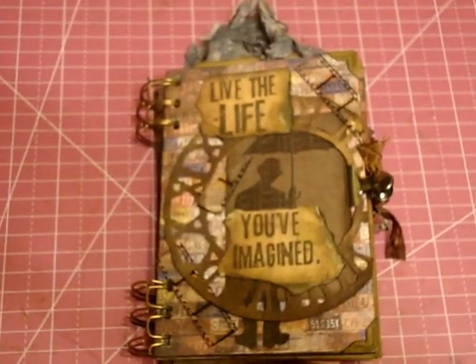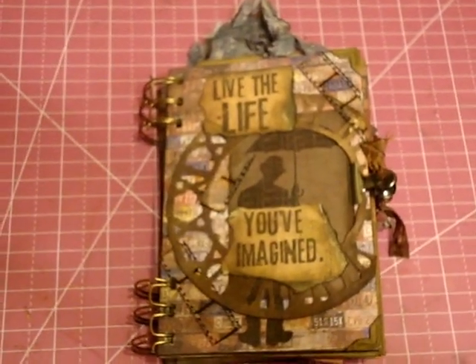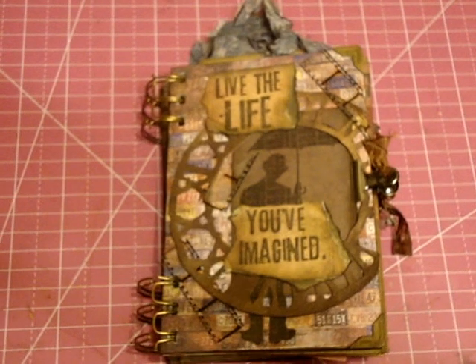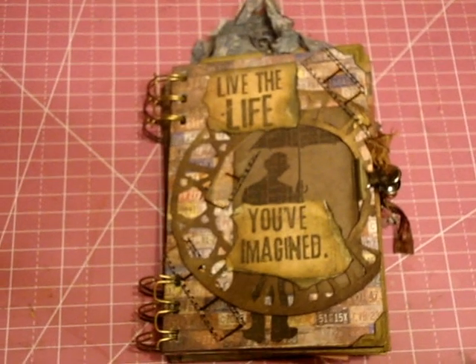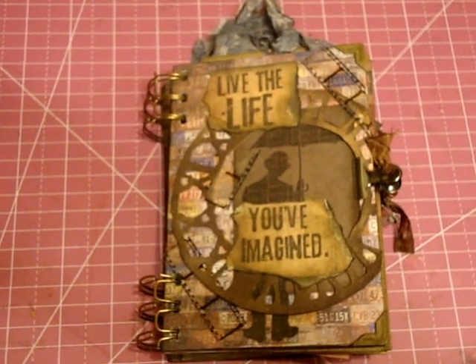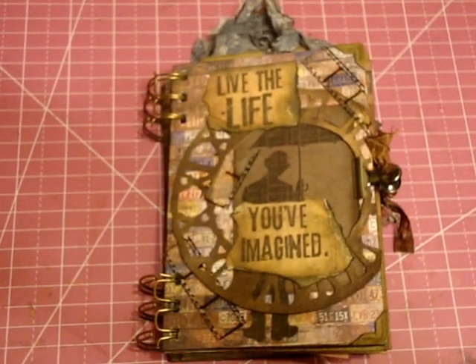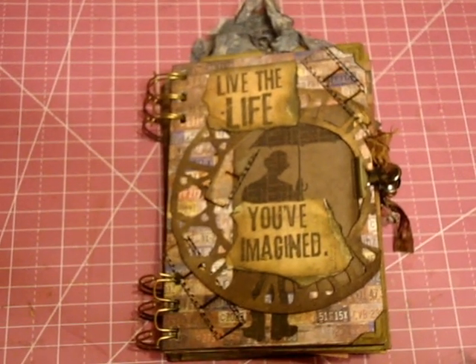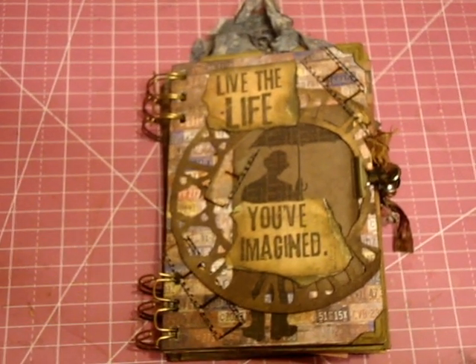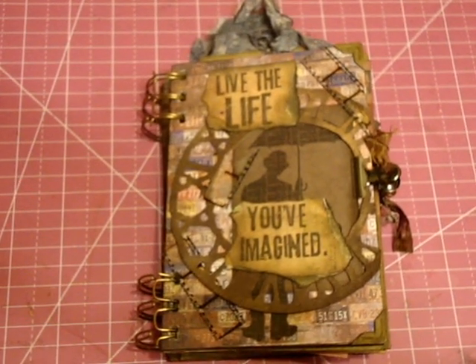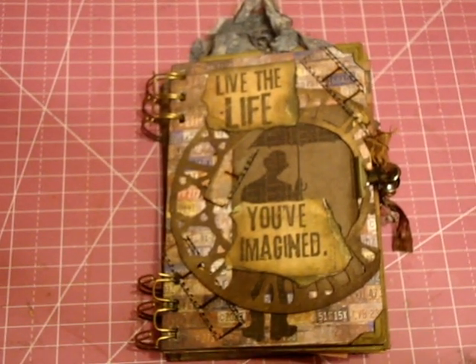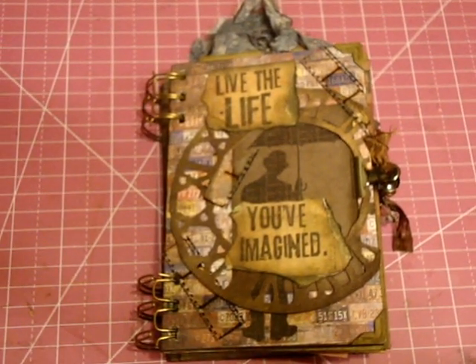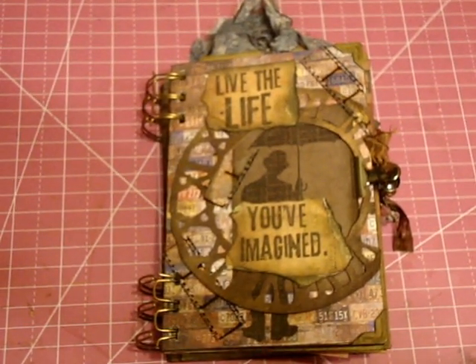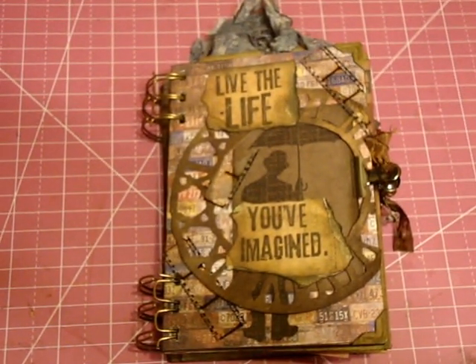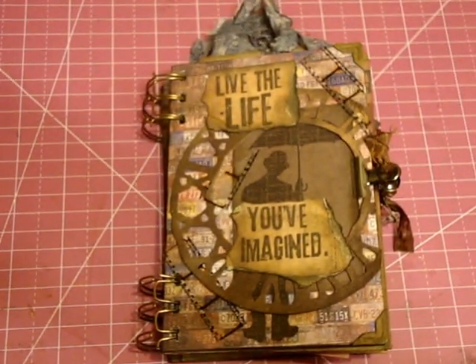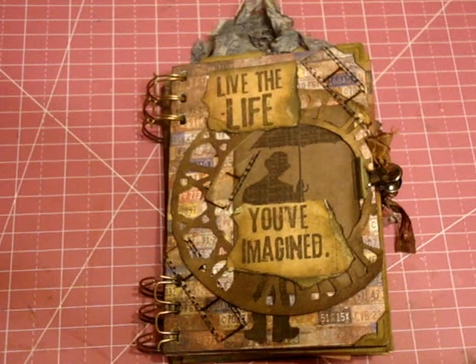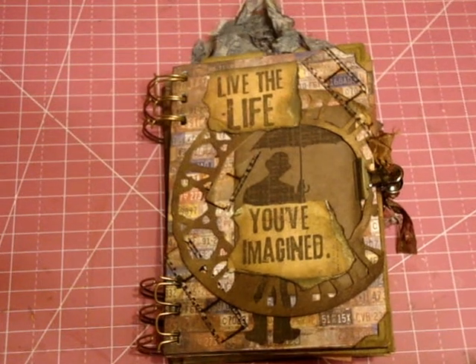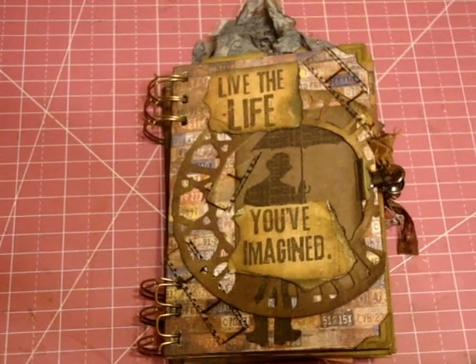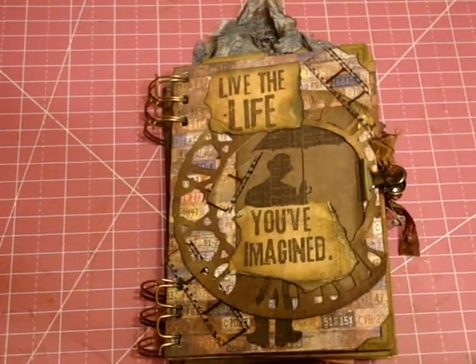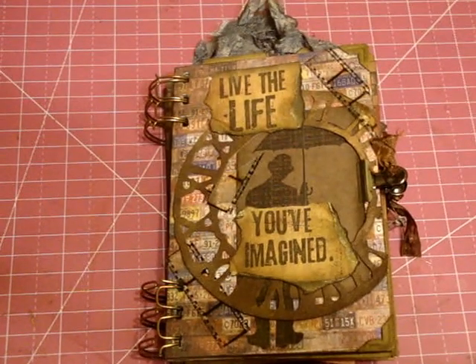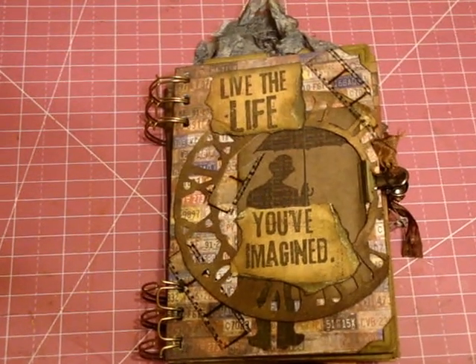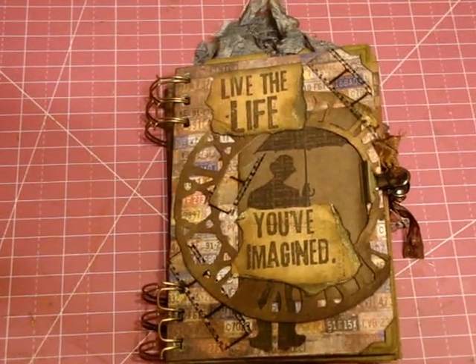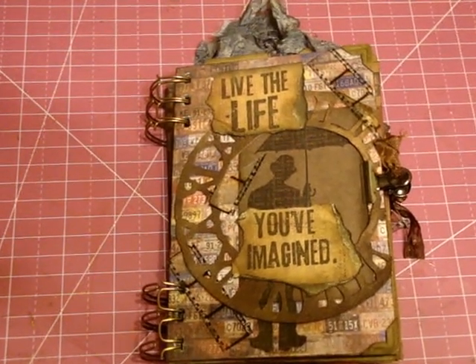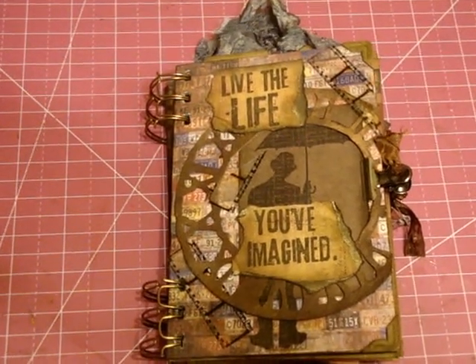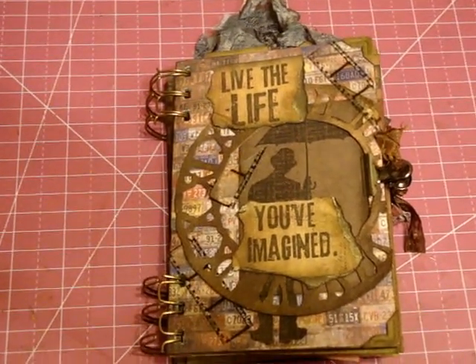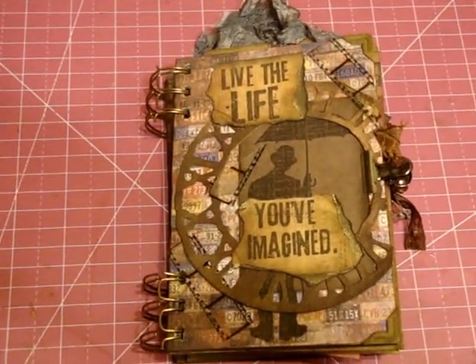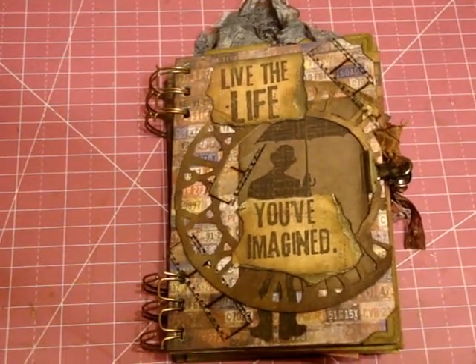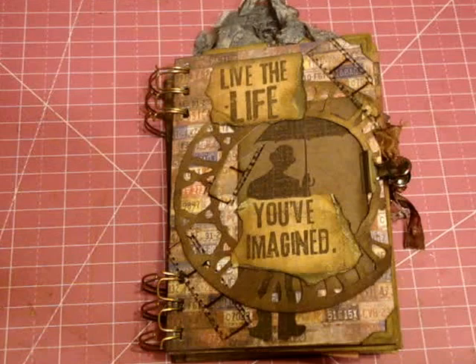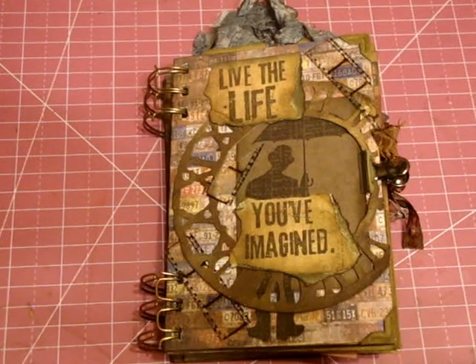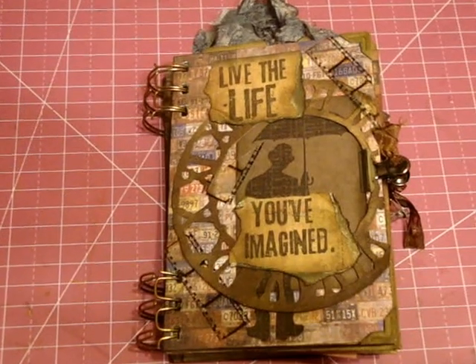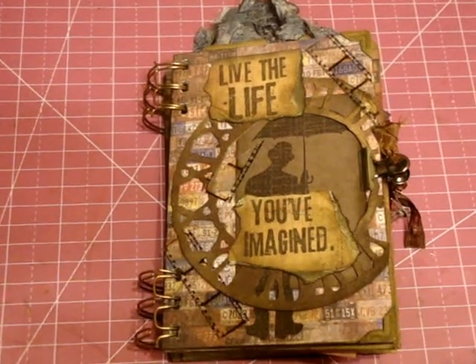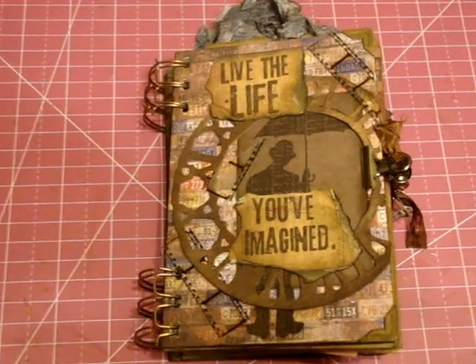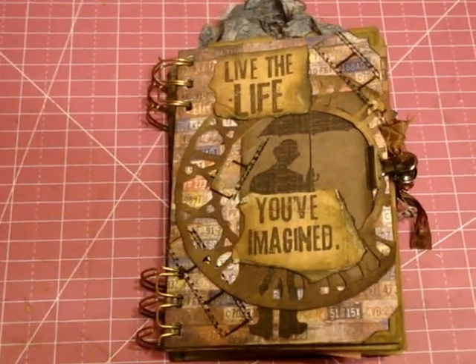This is my first Tim Holtz themed anything. I've been buying paper and a lot of embellishments but haven't used them before, and never really got inspired to — until this challenge.